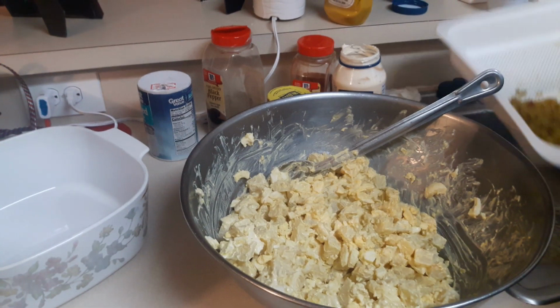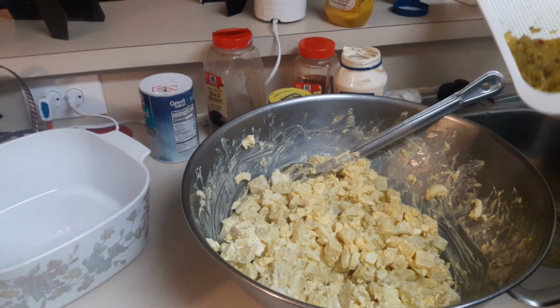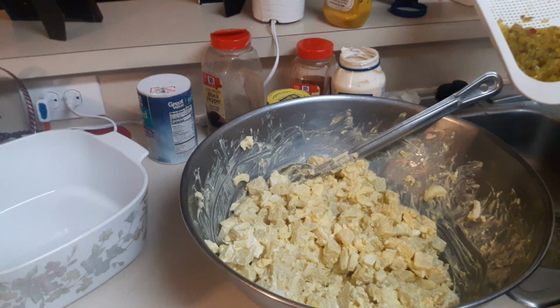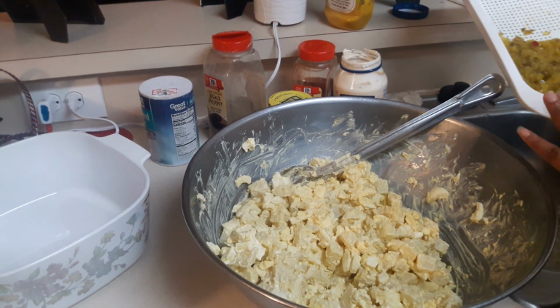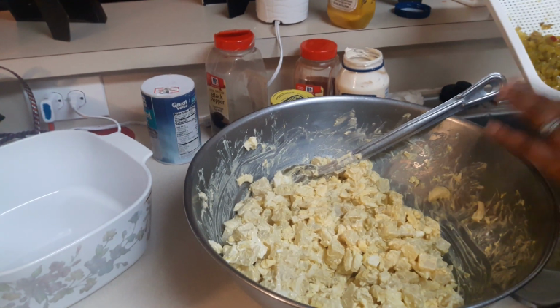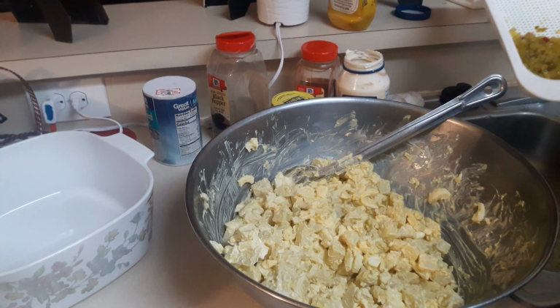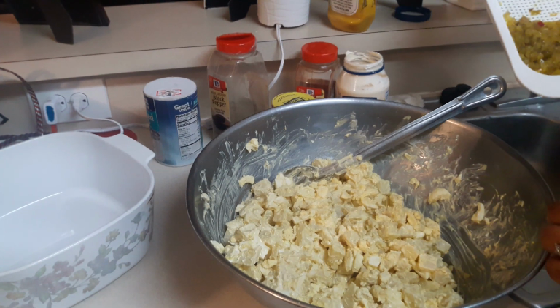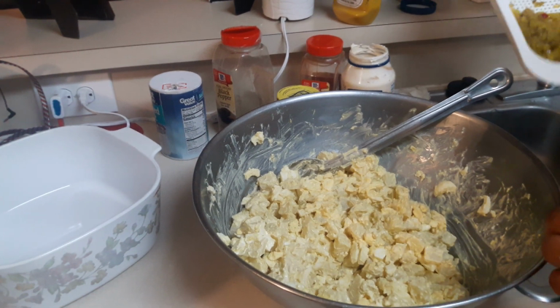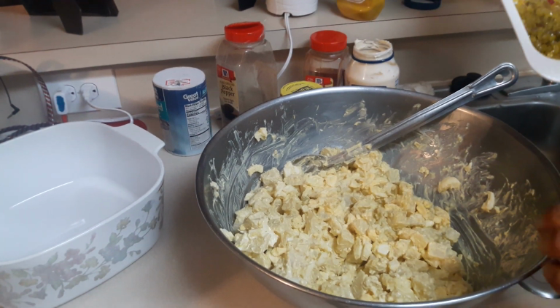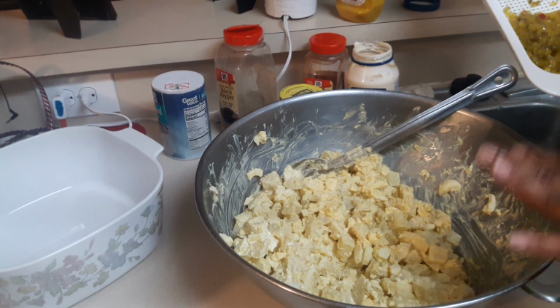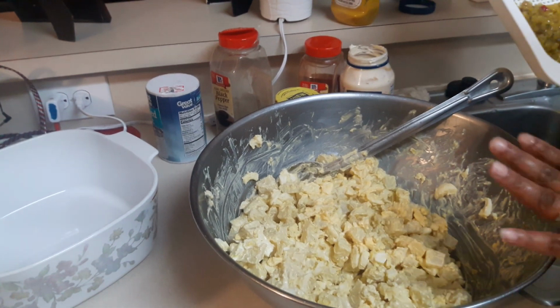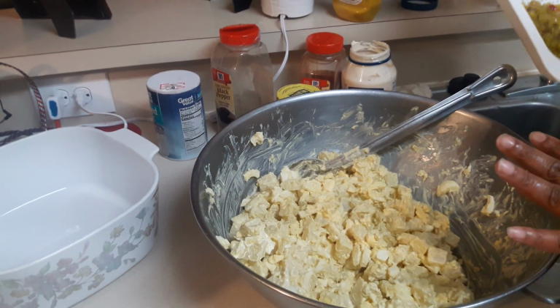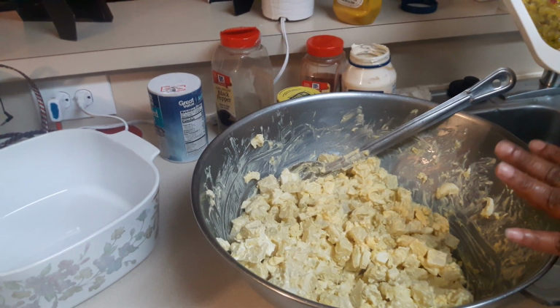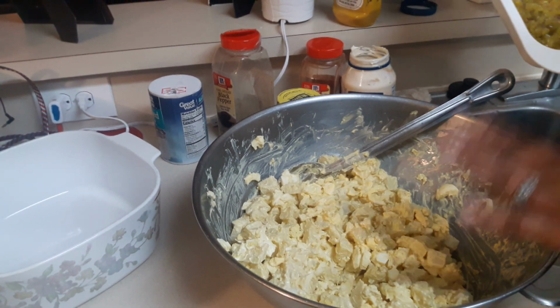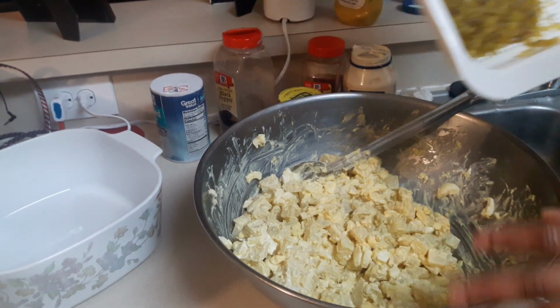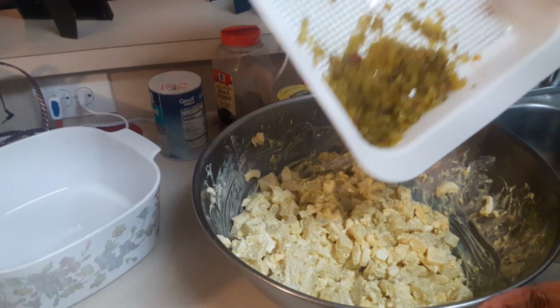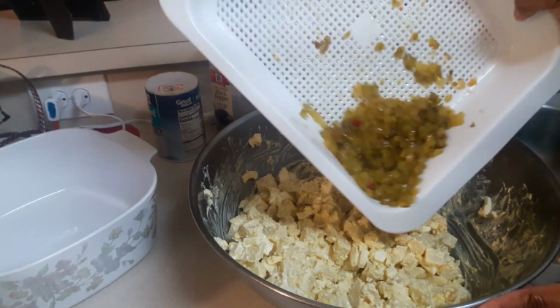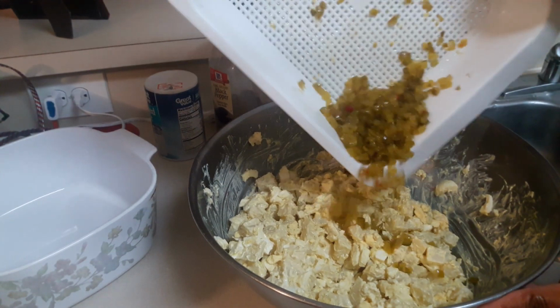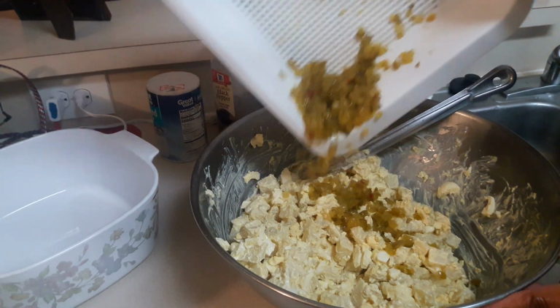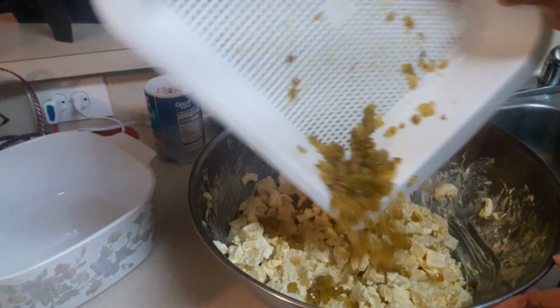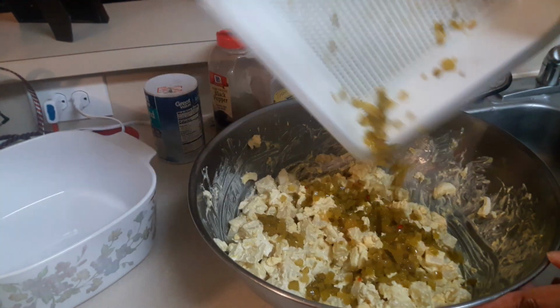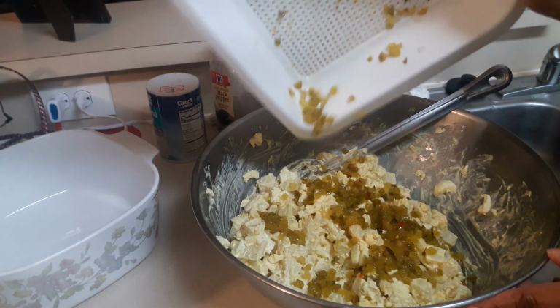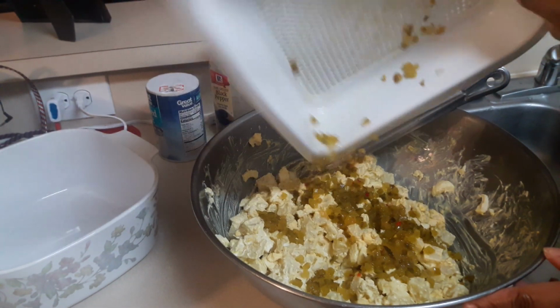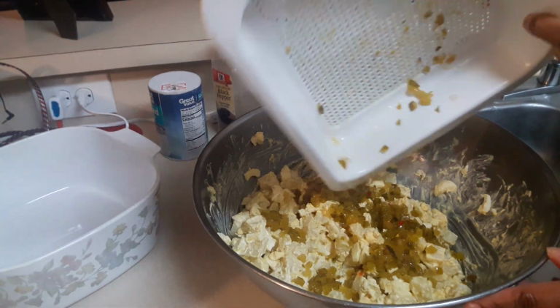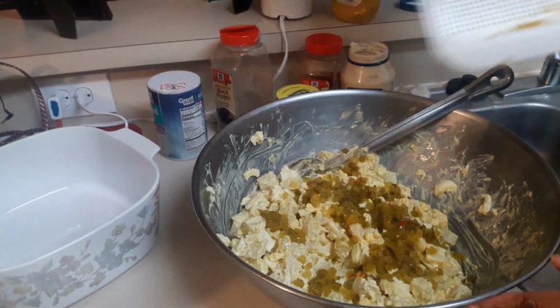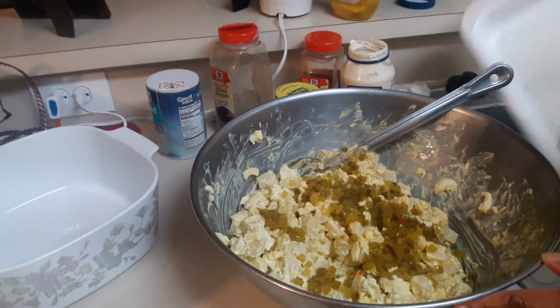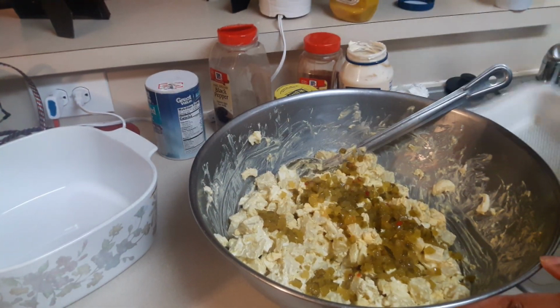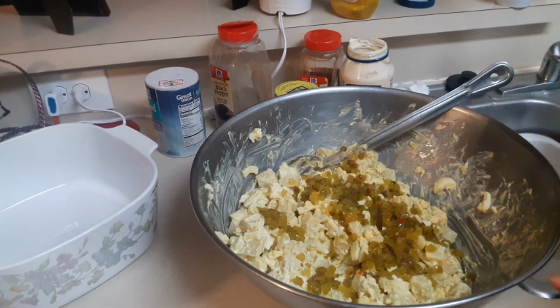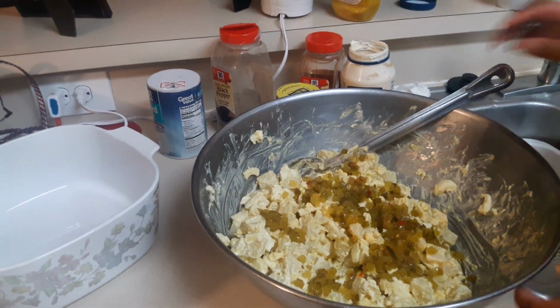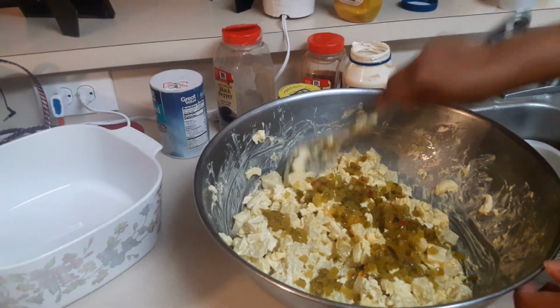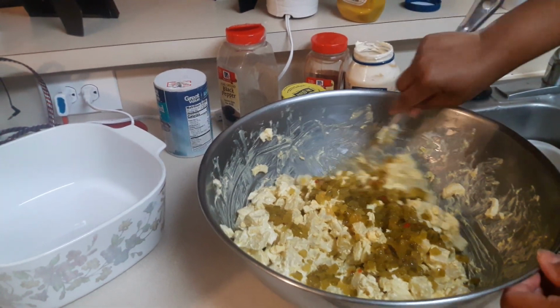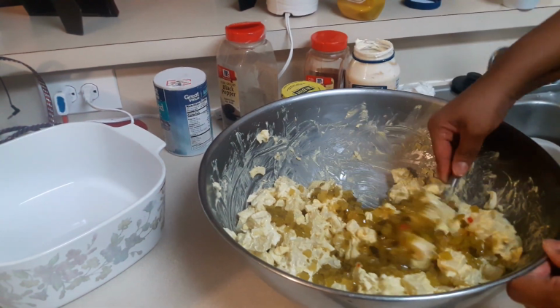I went ahead and strained my pickles. I'm just going to add half of a jar to it and go ahead and mix that in.